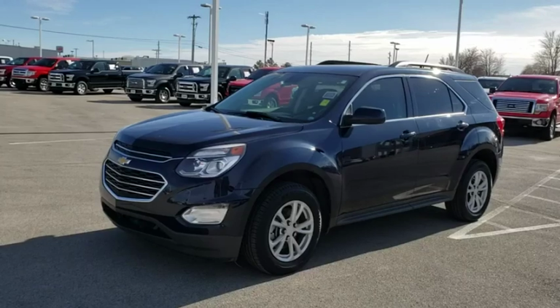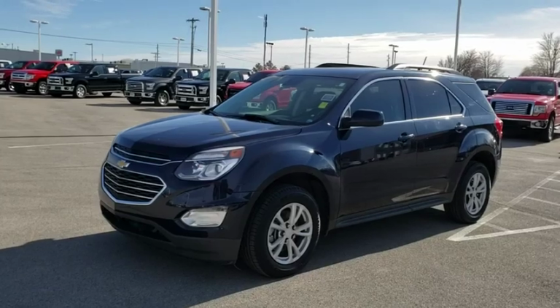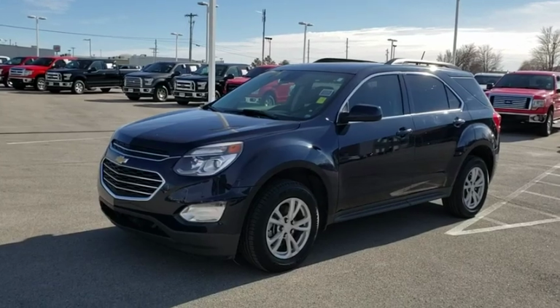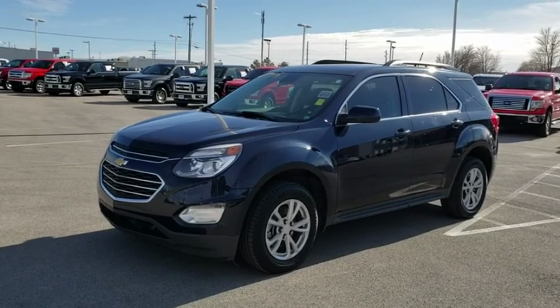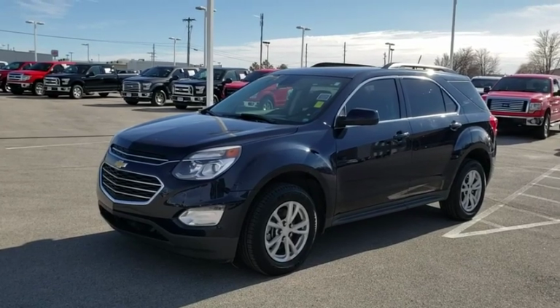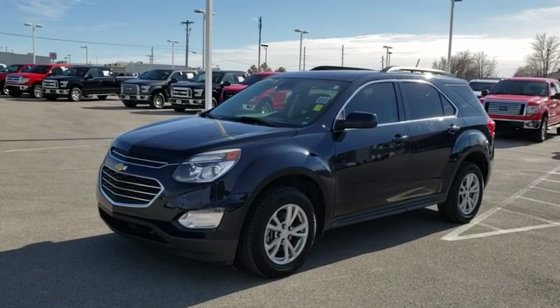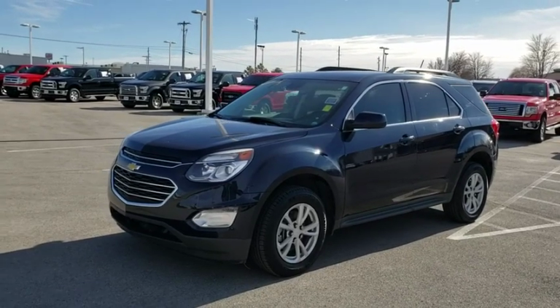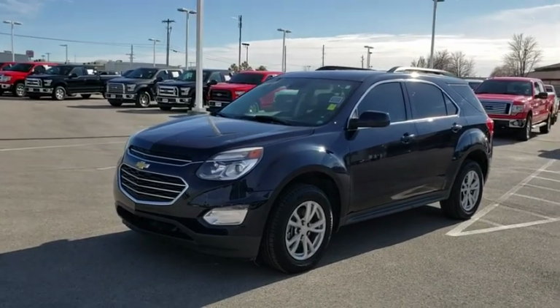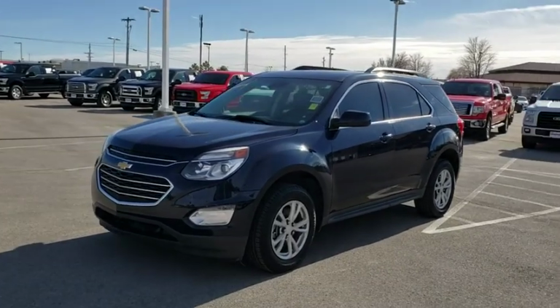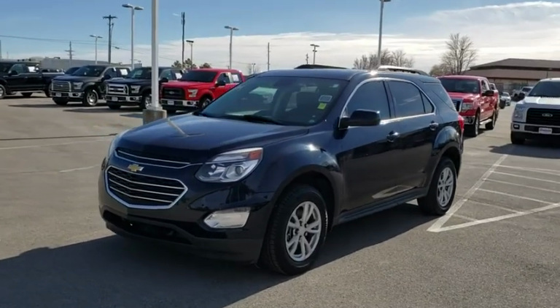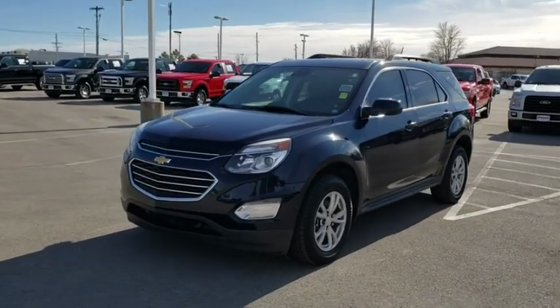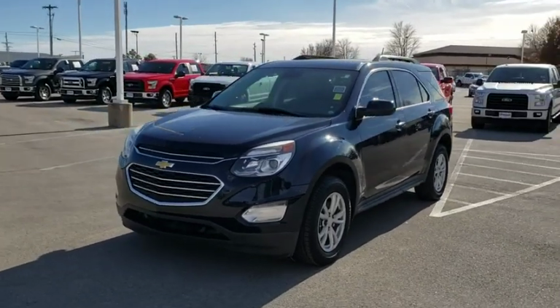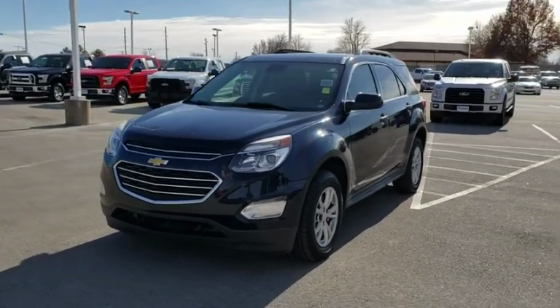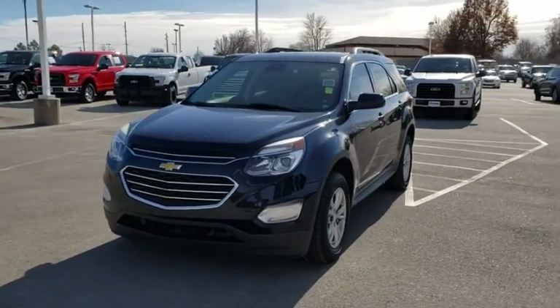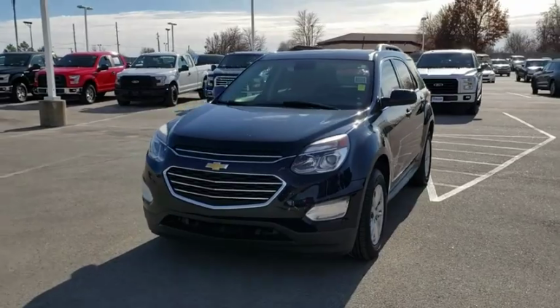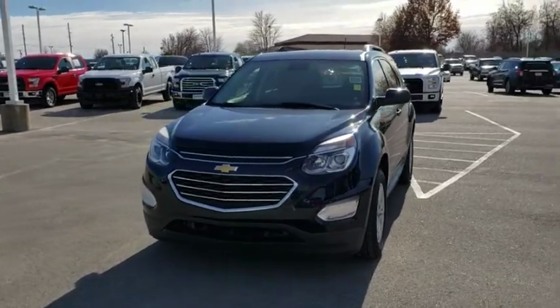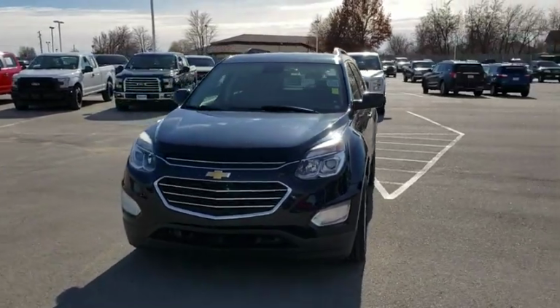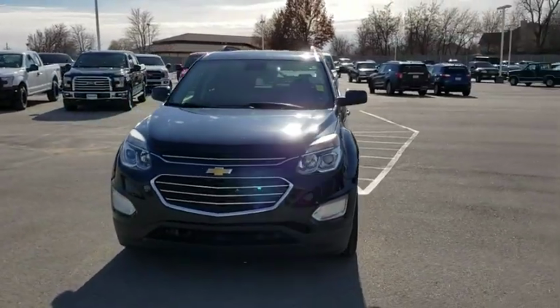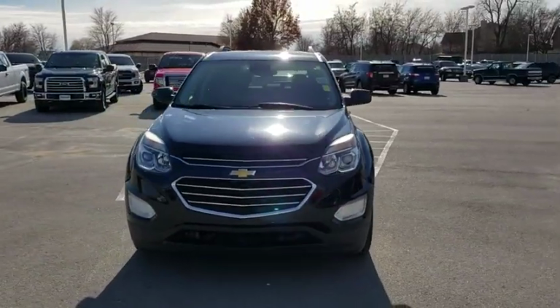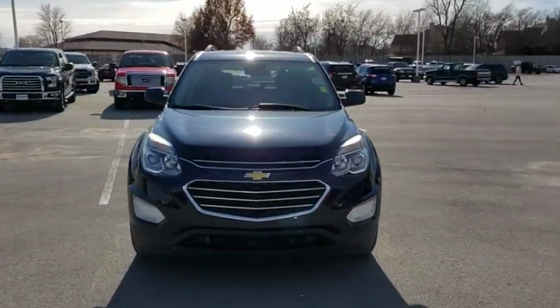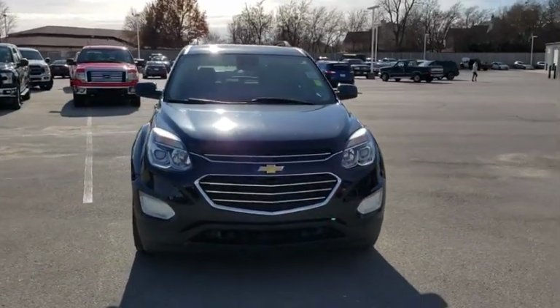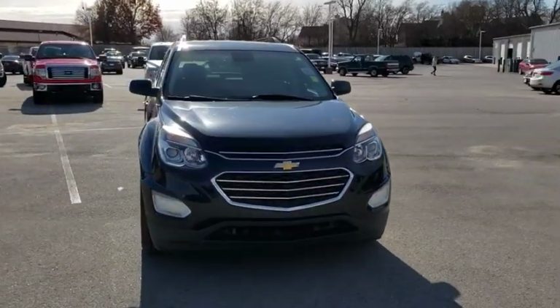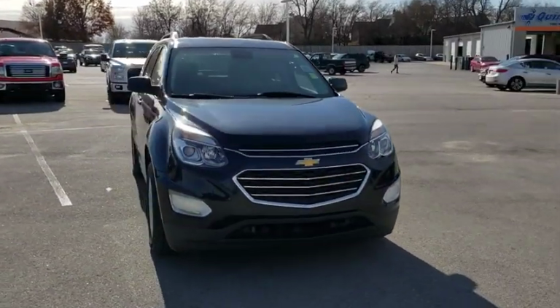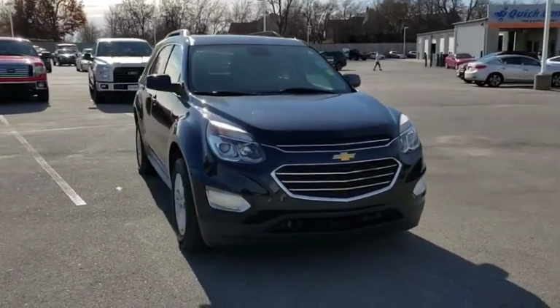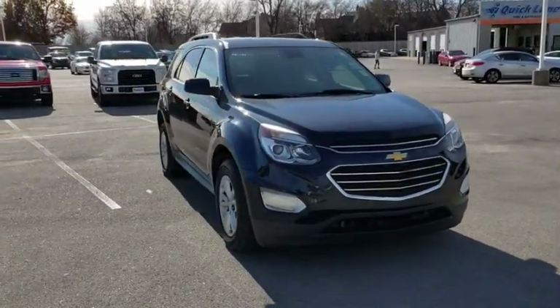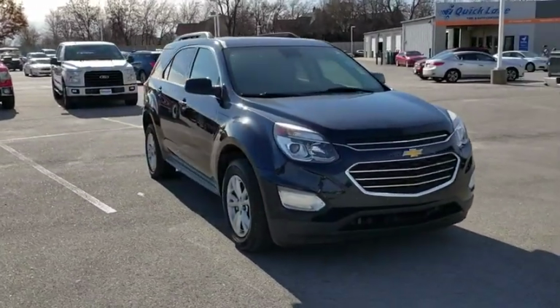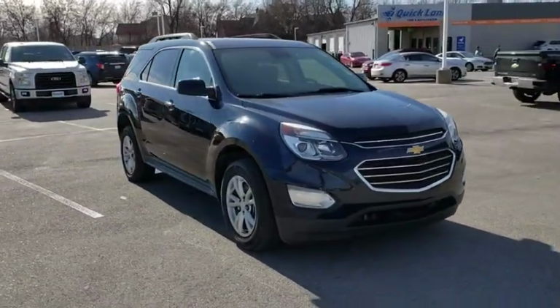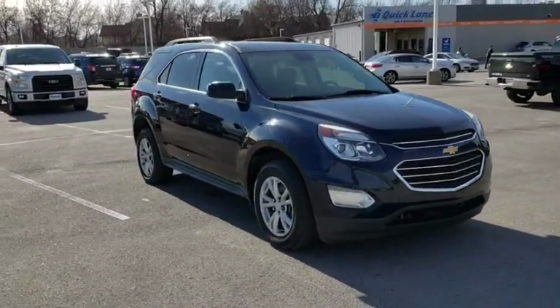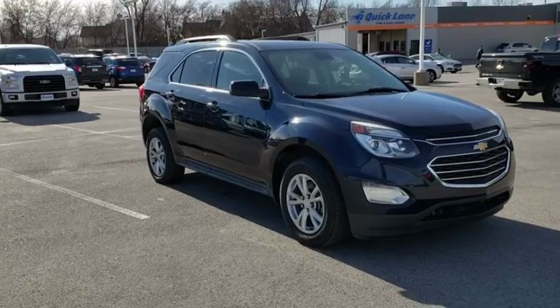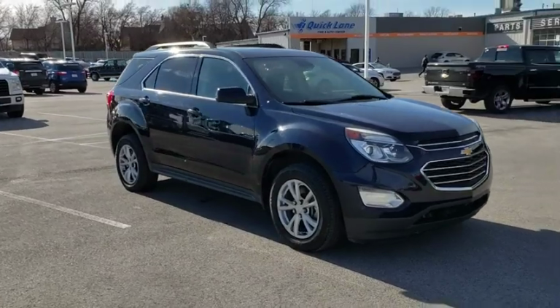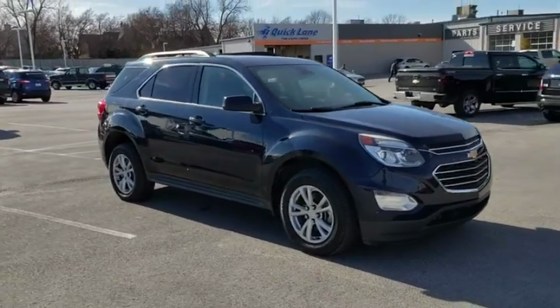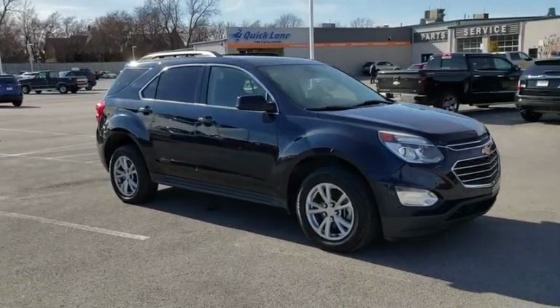Make a great choice today with the 2017 Chevrolet Equinox. Fuel efficiency, safety, and value equals the Chevy Equinox. This vehicle has less than 75,000 miles.